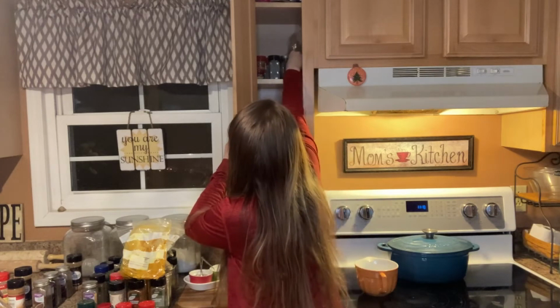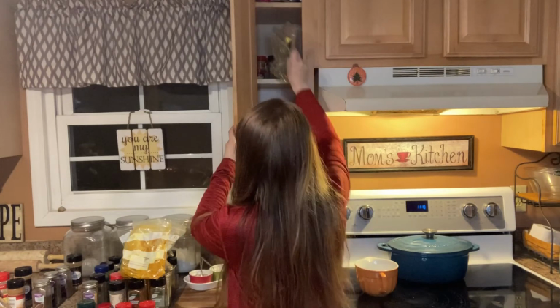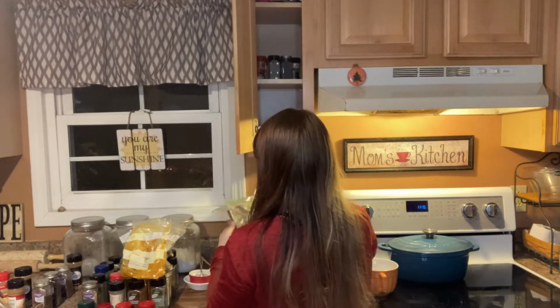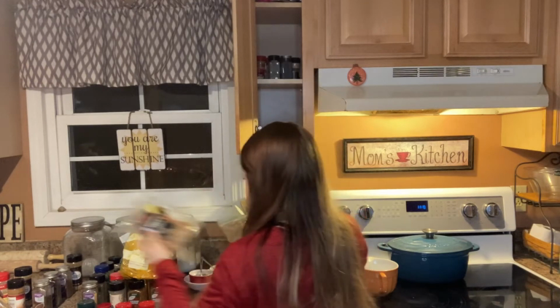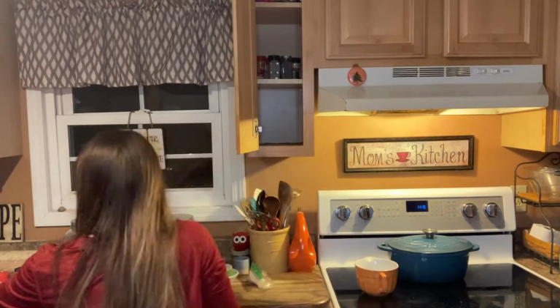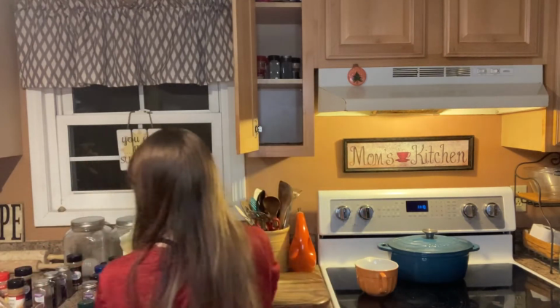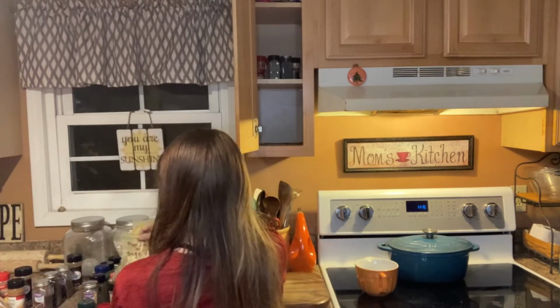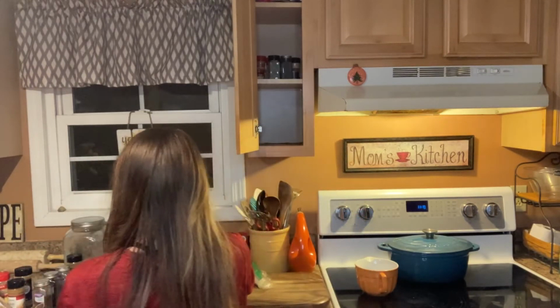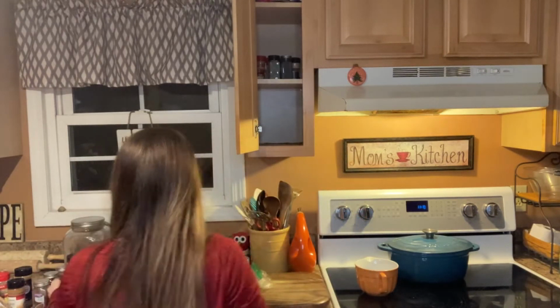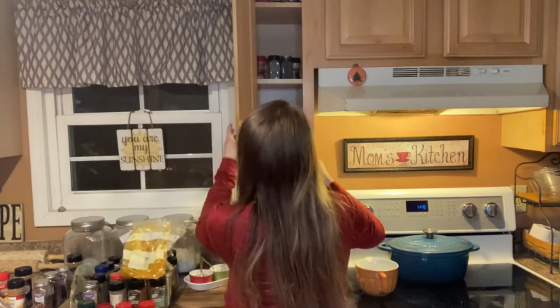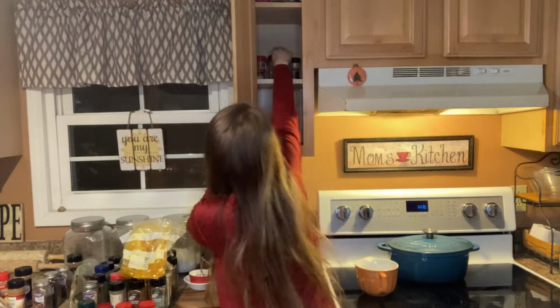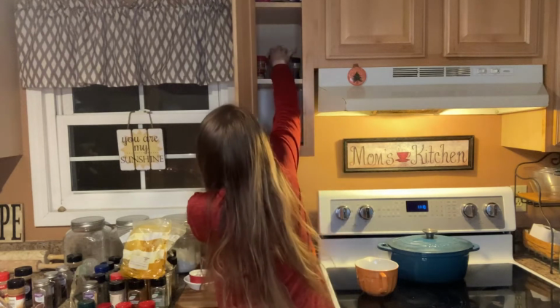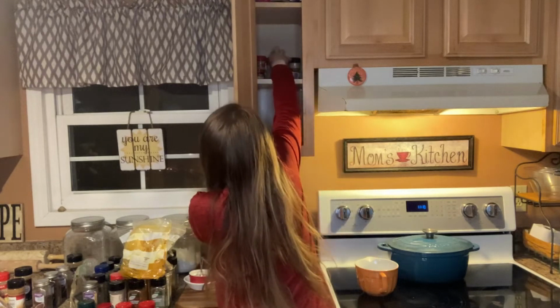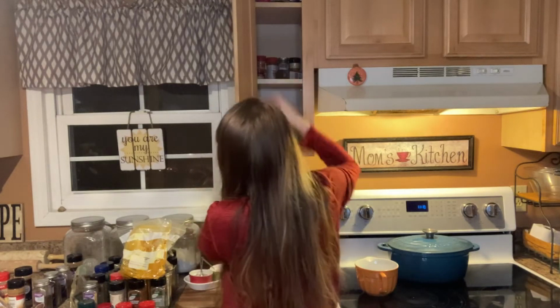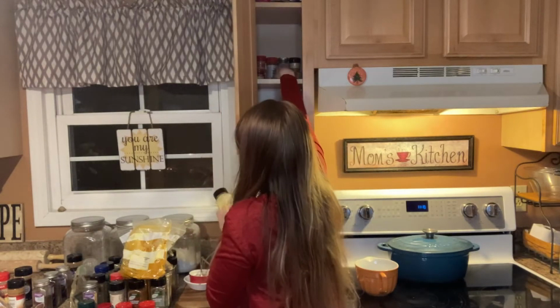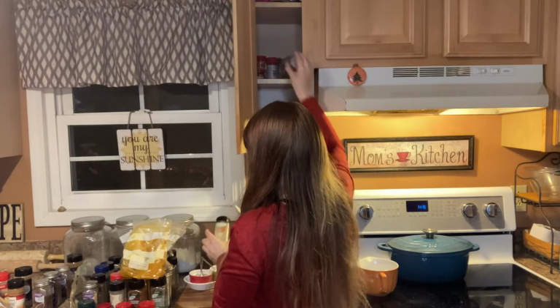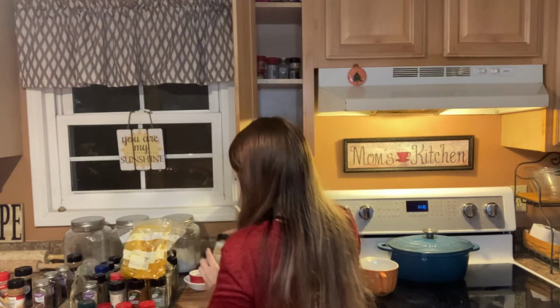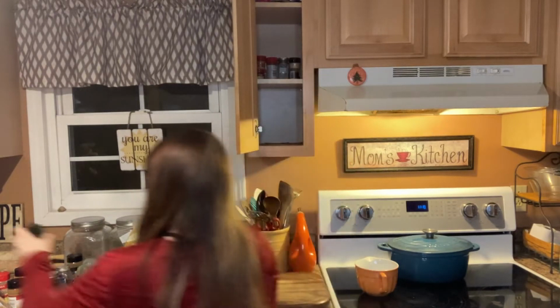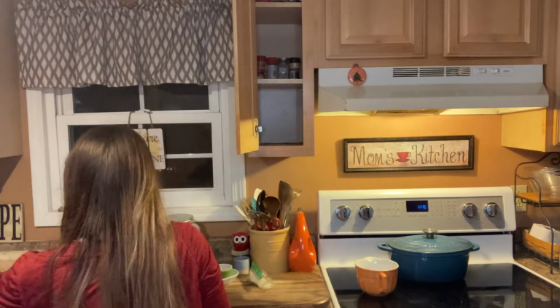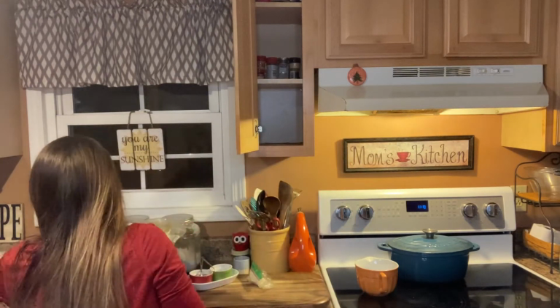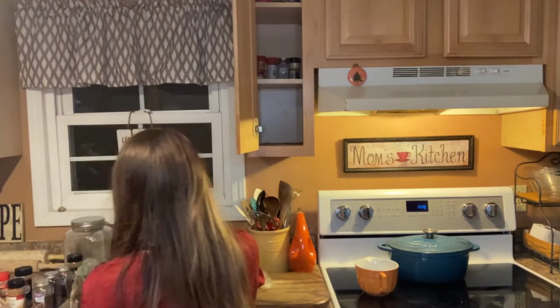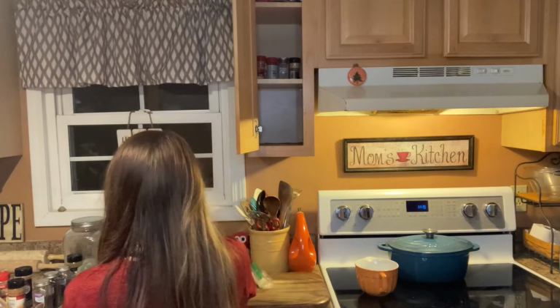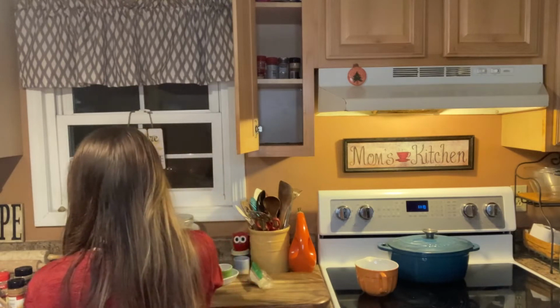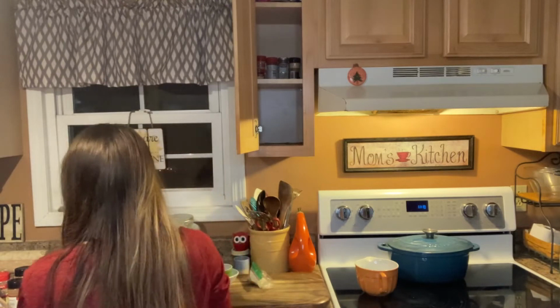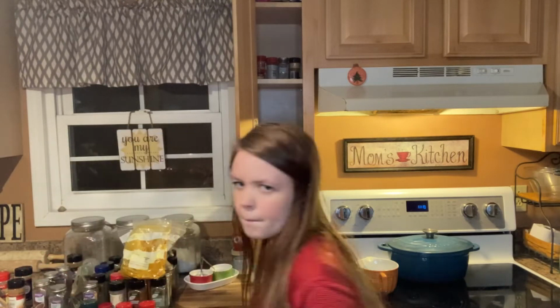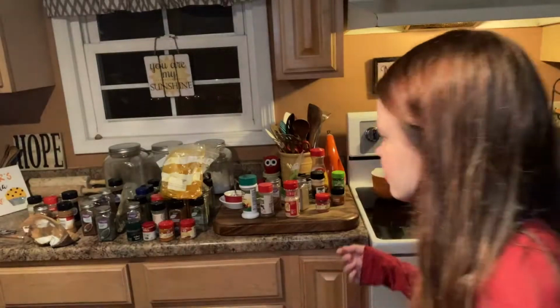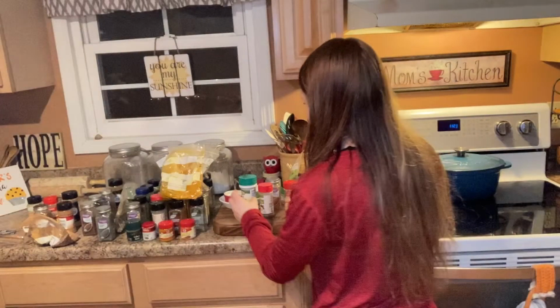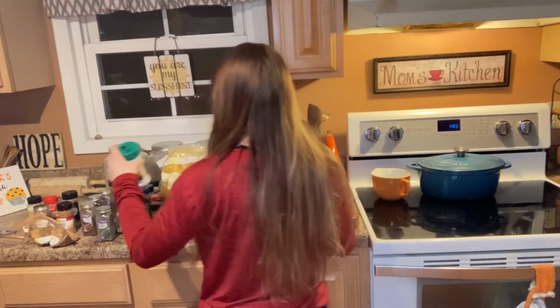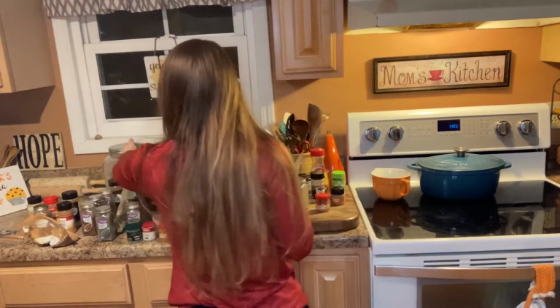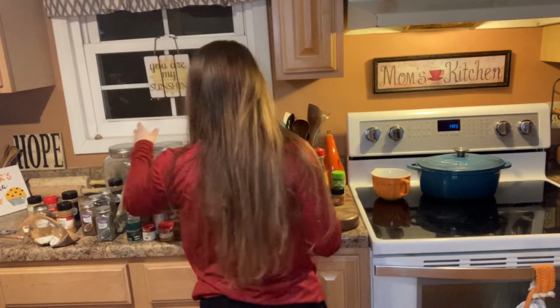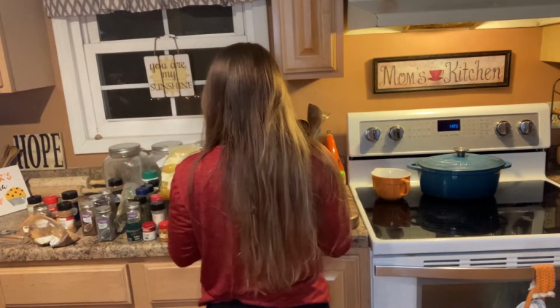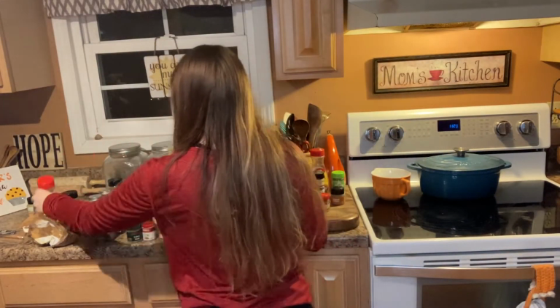I'm starting by taking everything out and just separating it into two categories — my more baking spices, like cinnamon and cloves and things like that, and then my herbs and savory spices, like chili powder and cumin and all that good stuff.